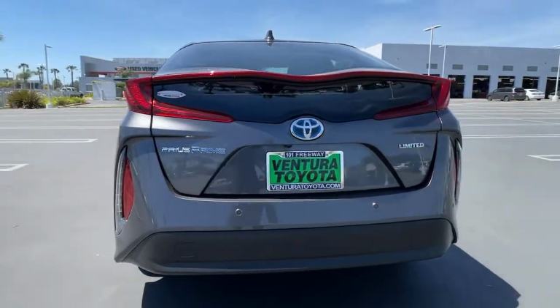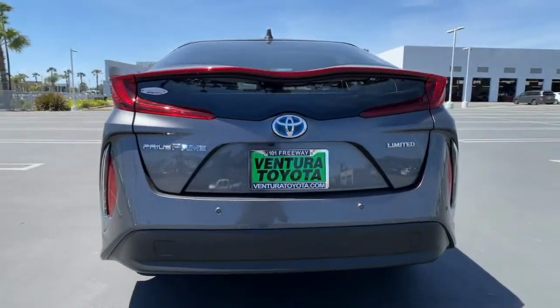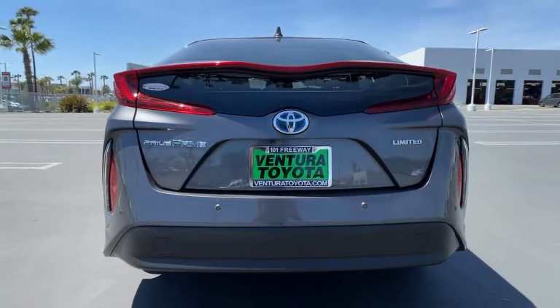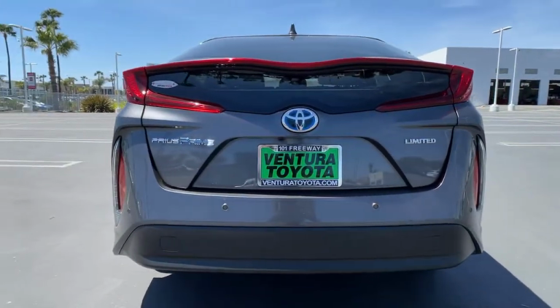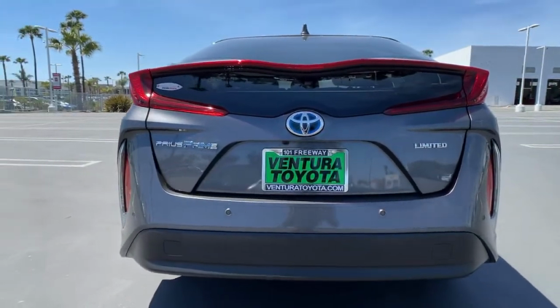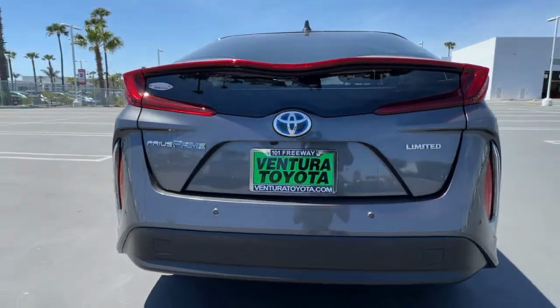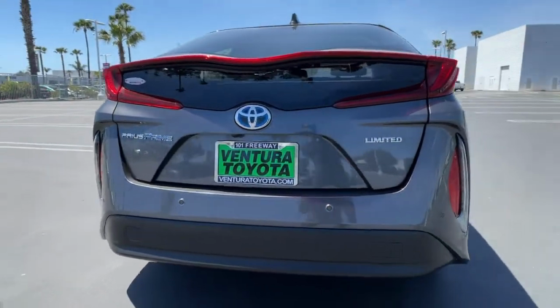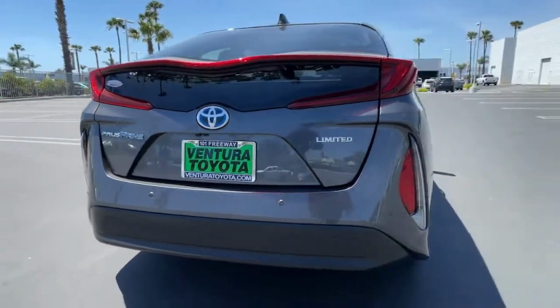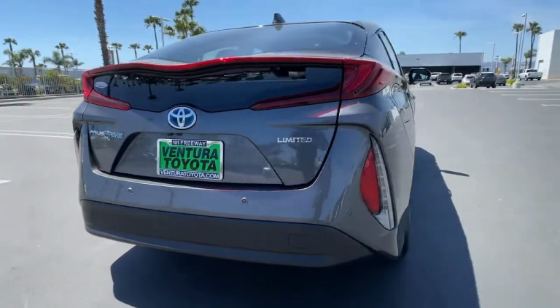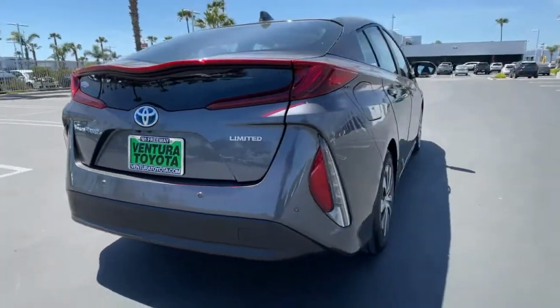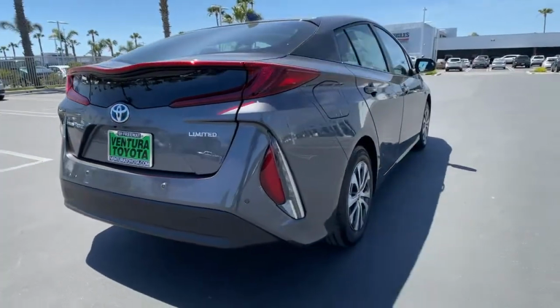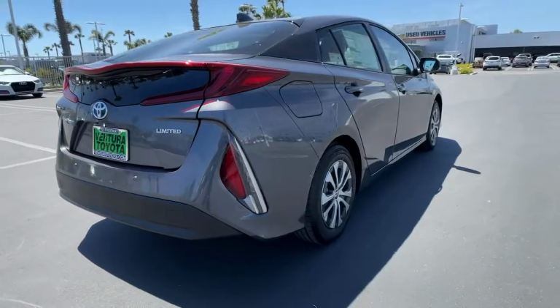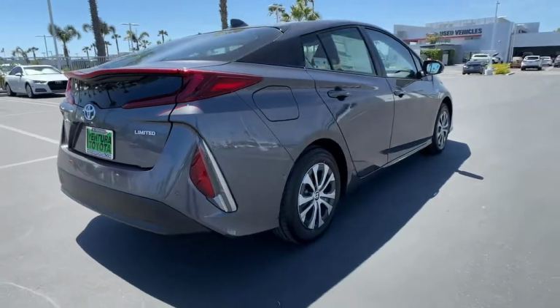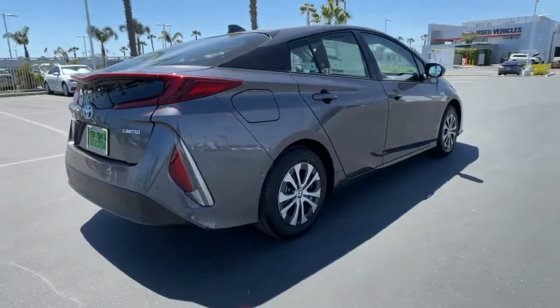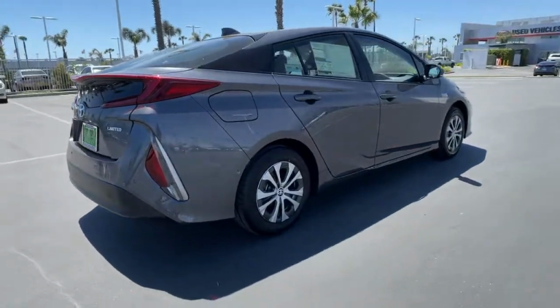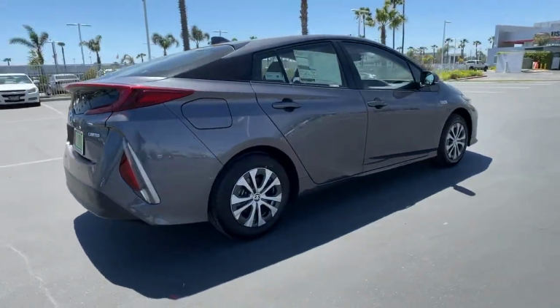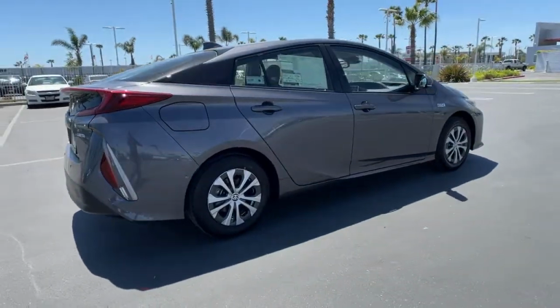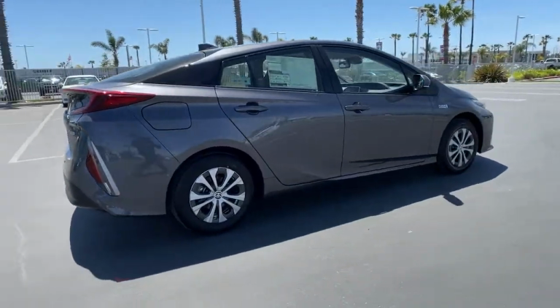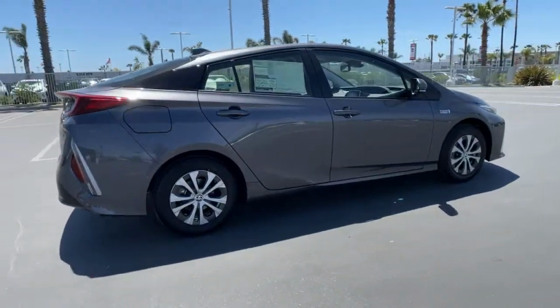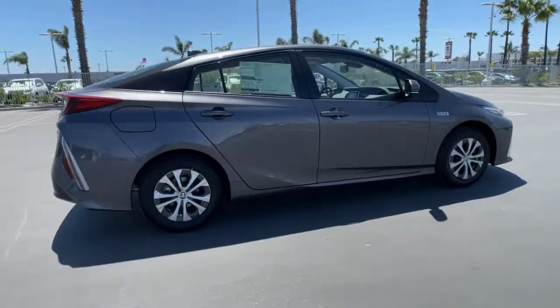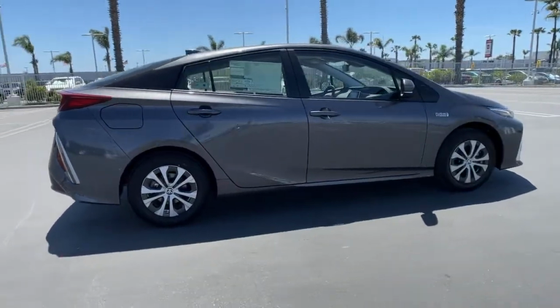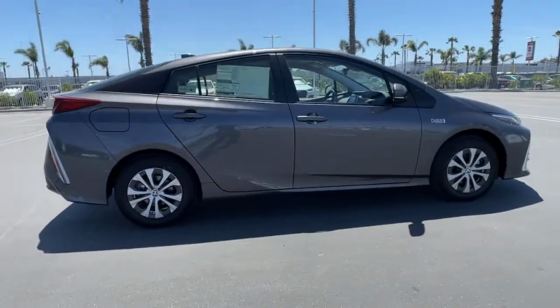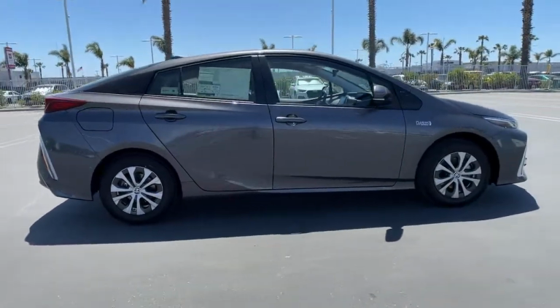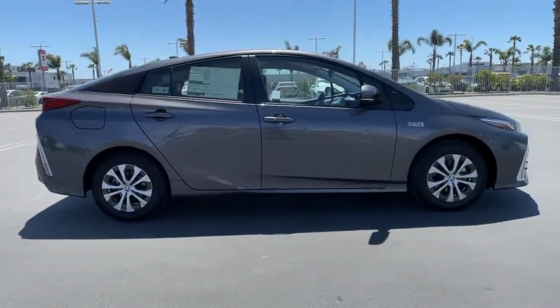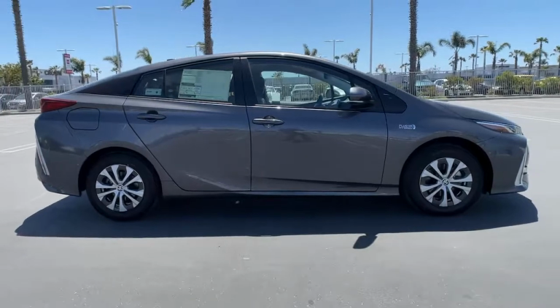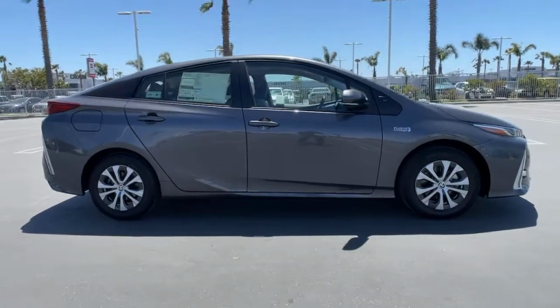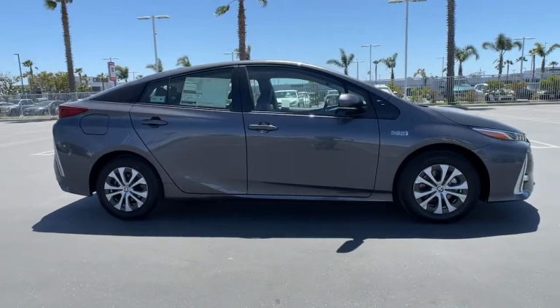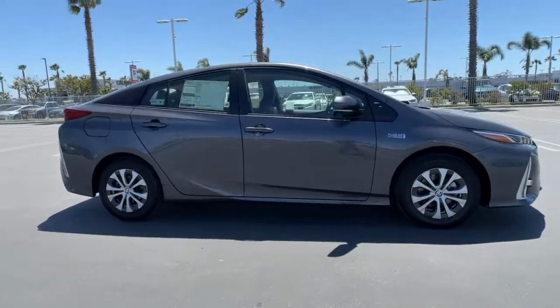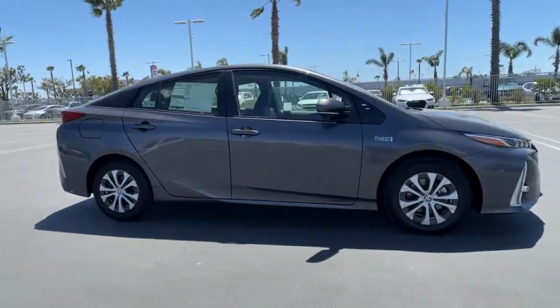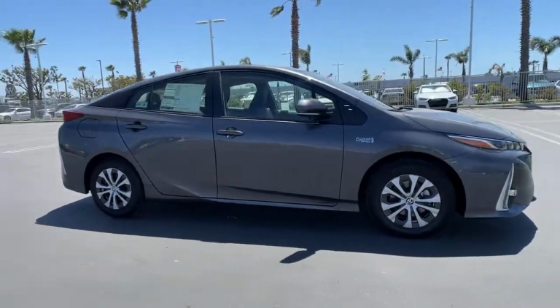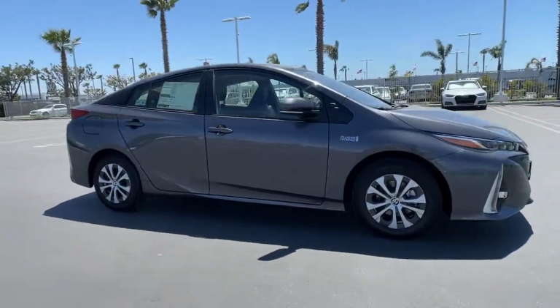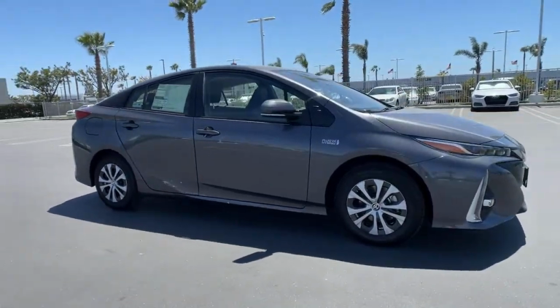It delivers an impressive range as well as a solid curve-hugging ride, flexible interior, plenty of cargo space, and all the creature comforts you need to make every drive not only eco-friendly but fun and relaxing too.